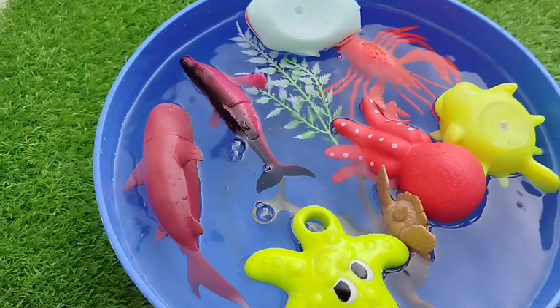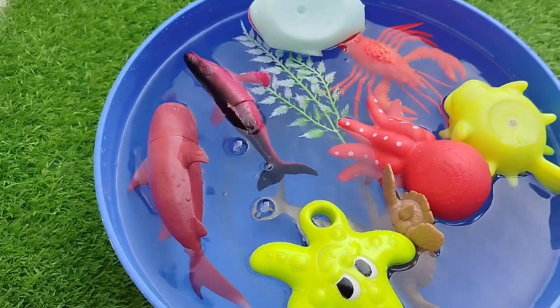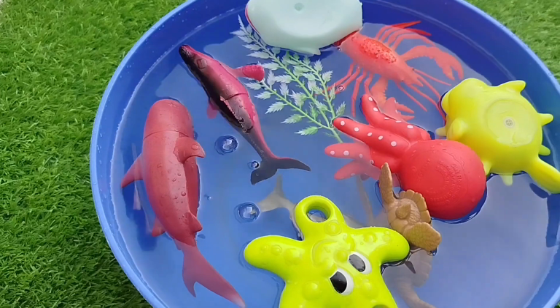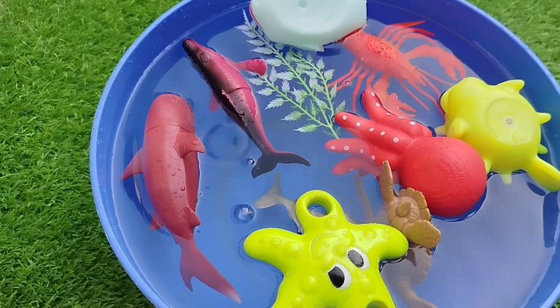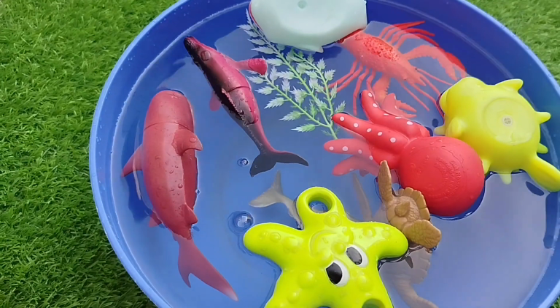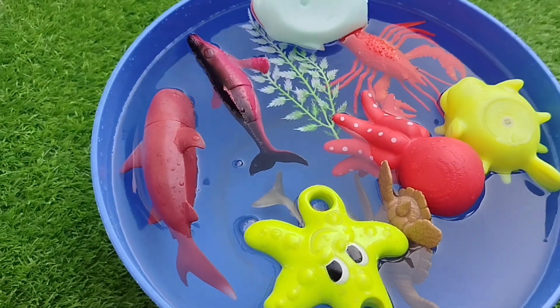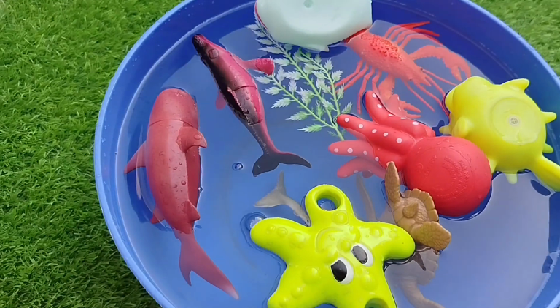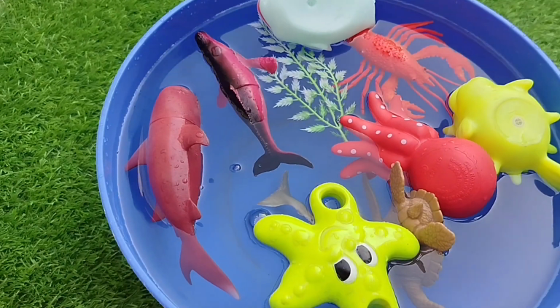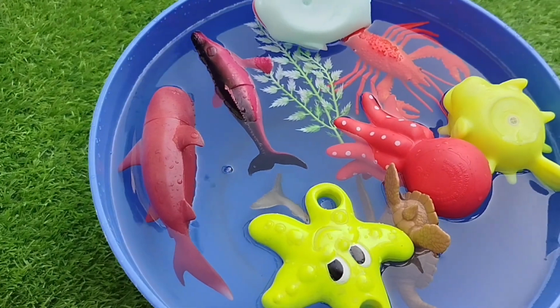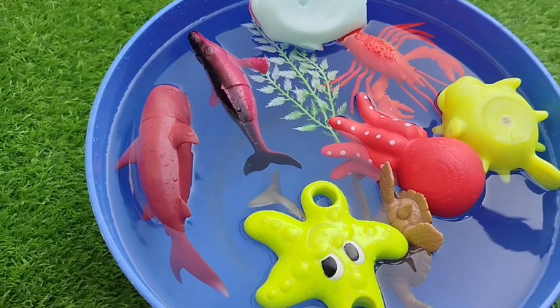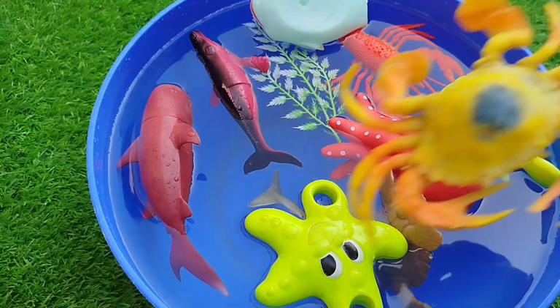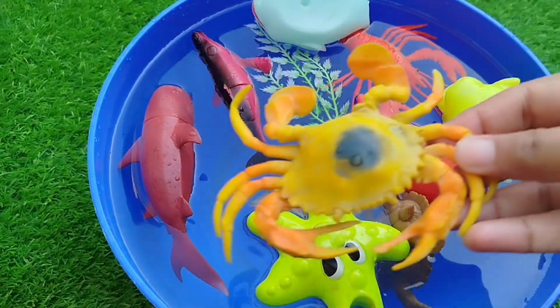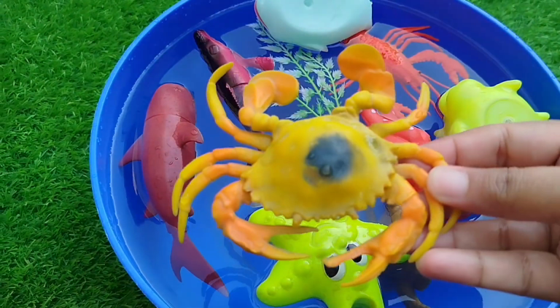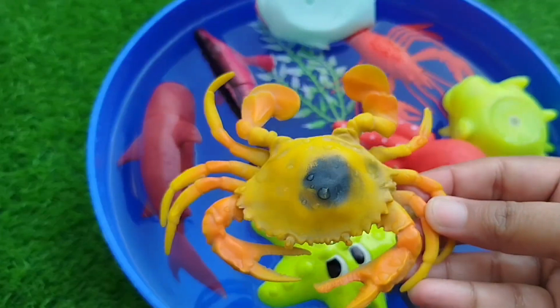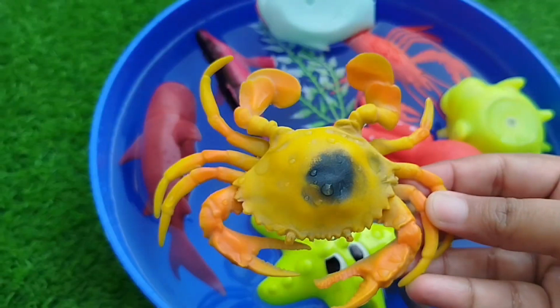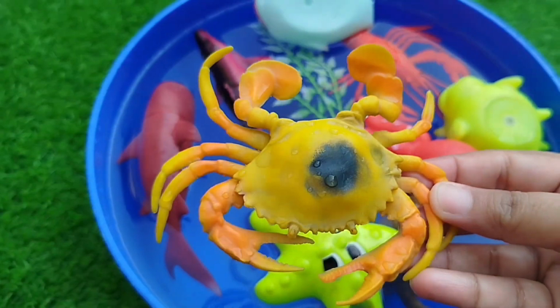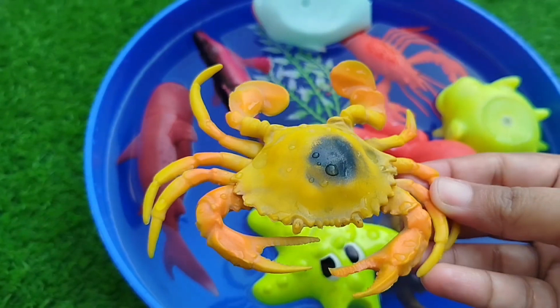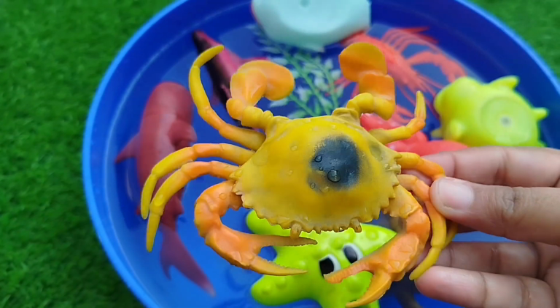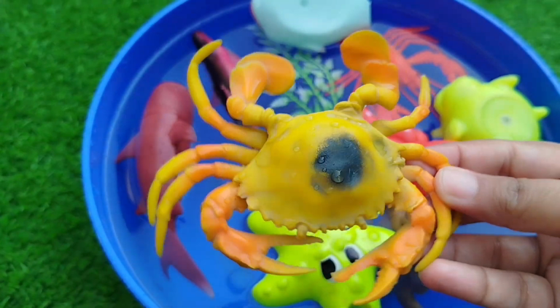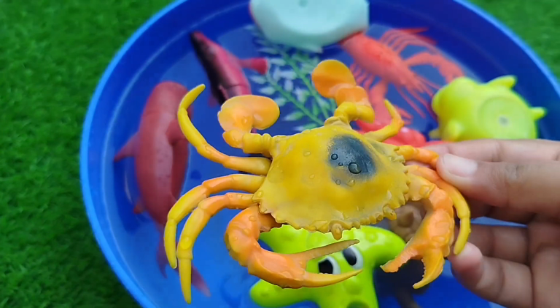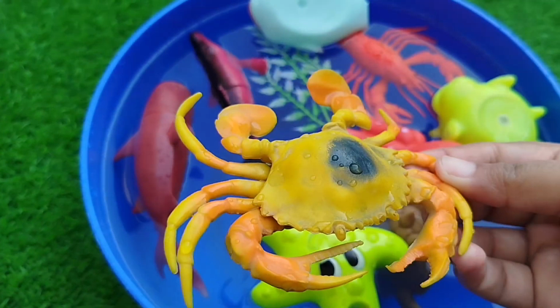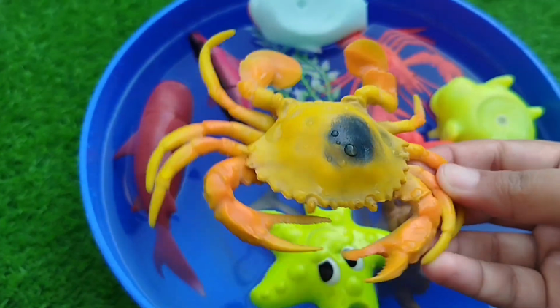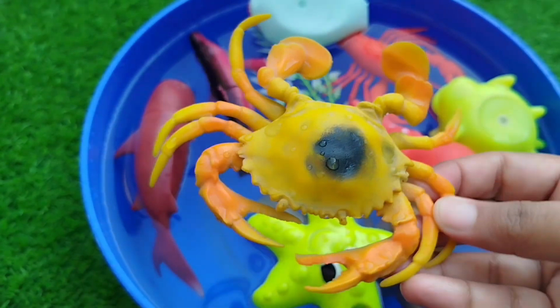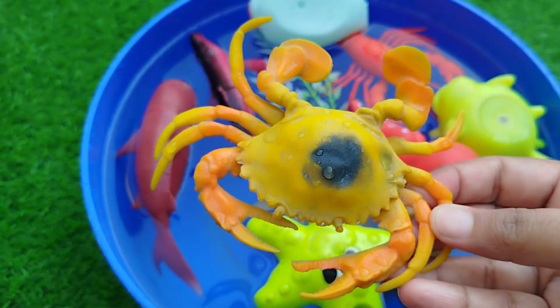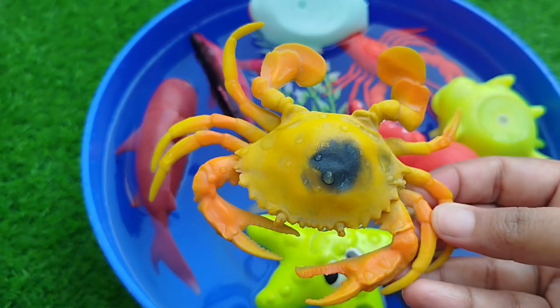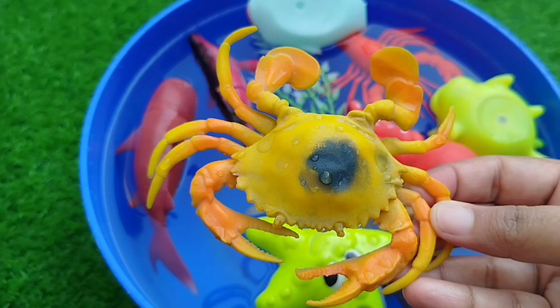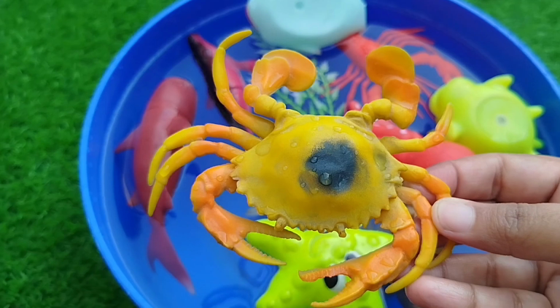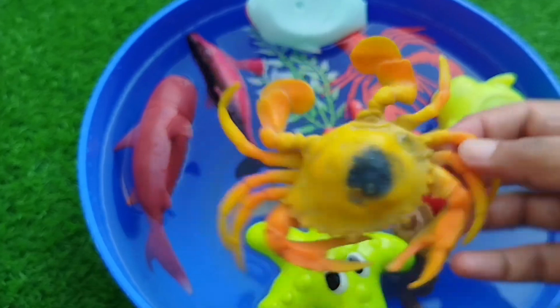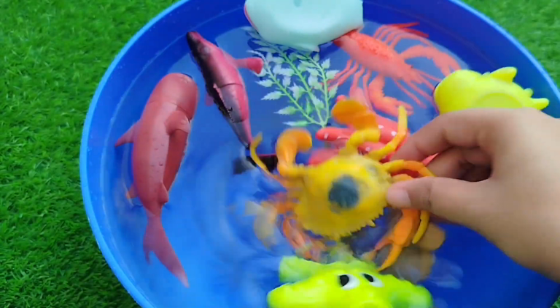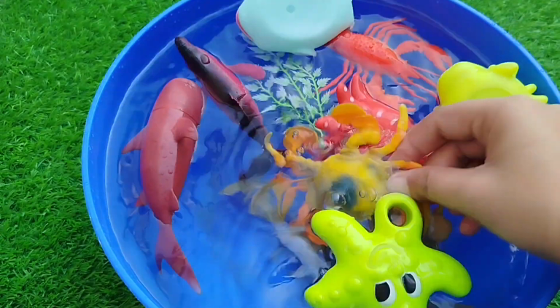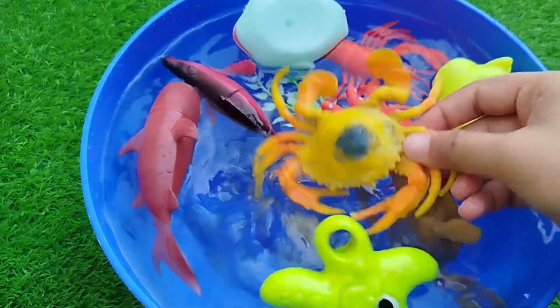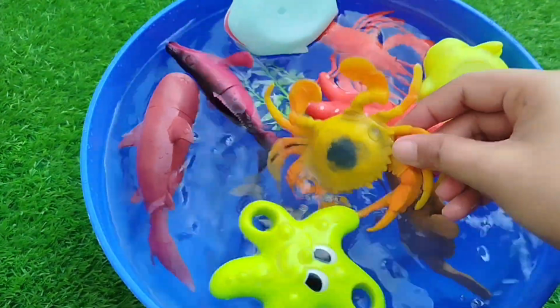The next one is a king crab. This is a king crab.